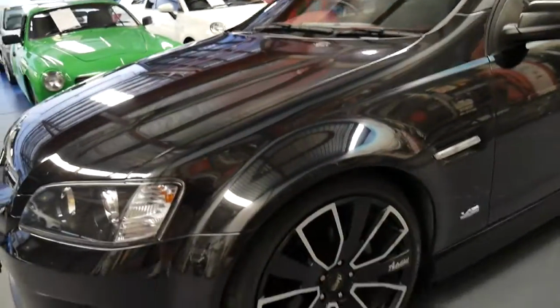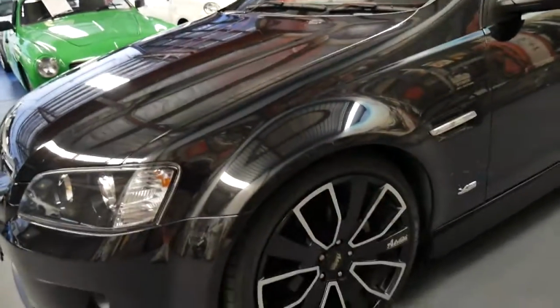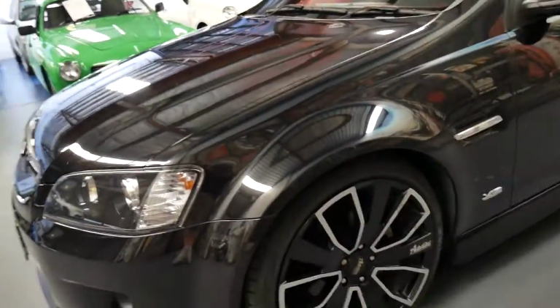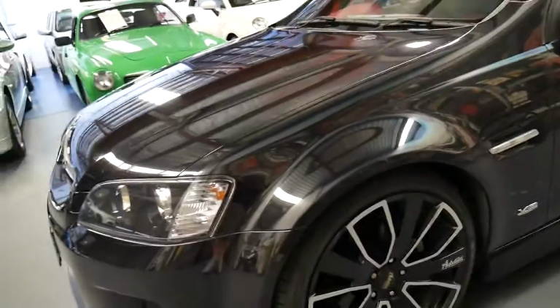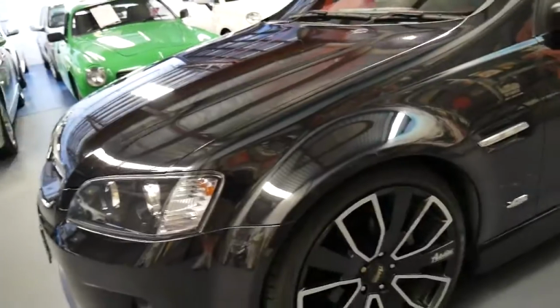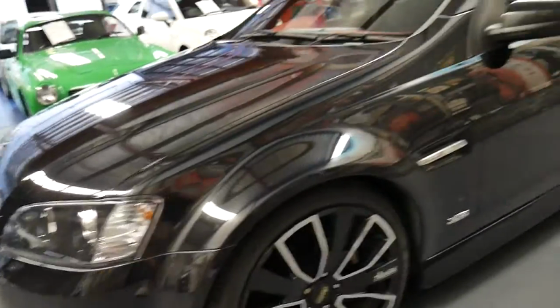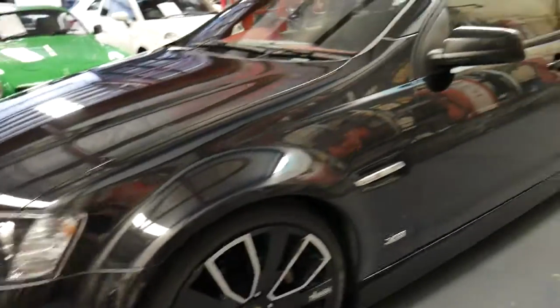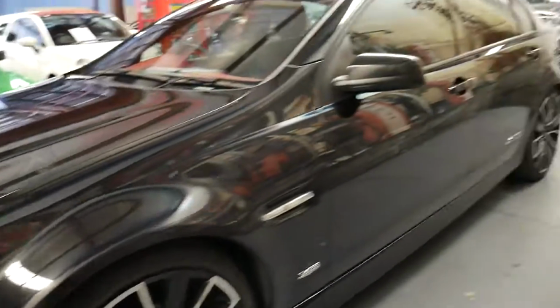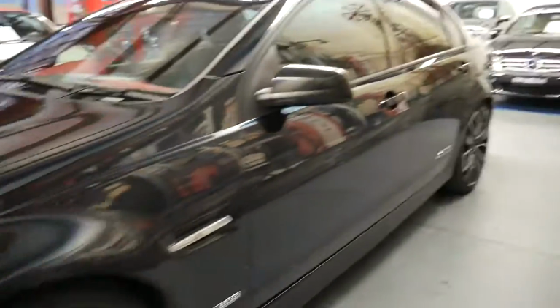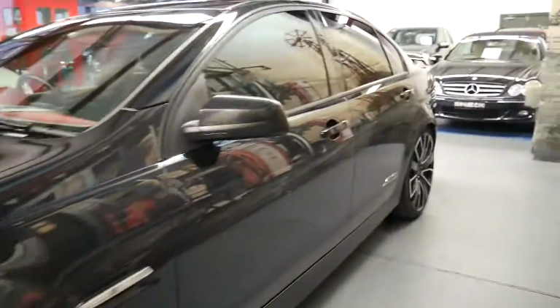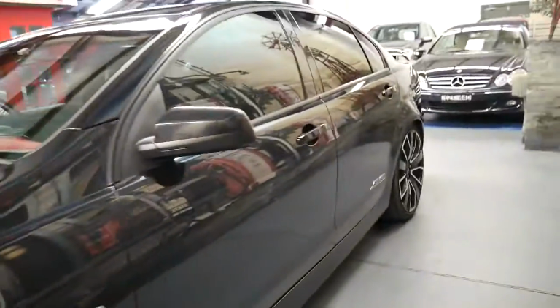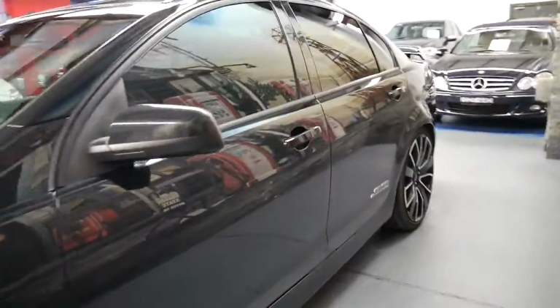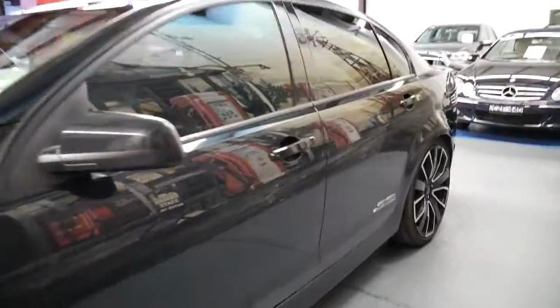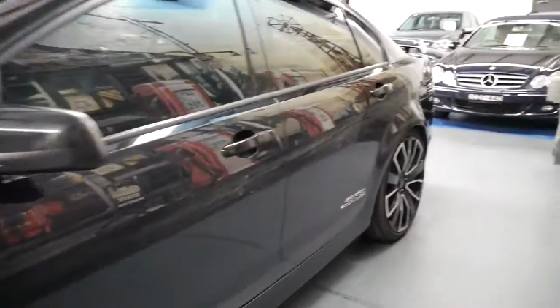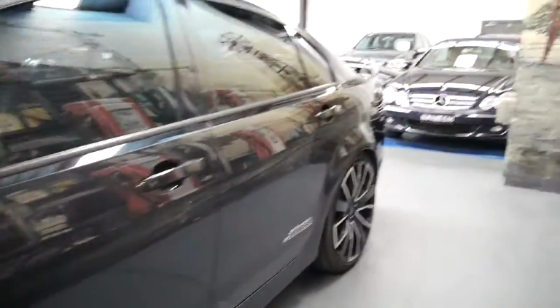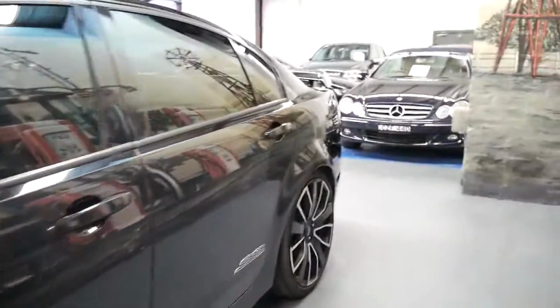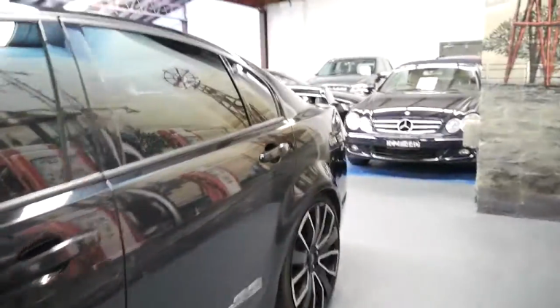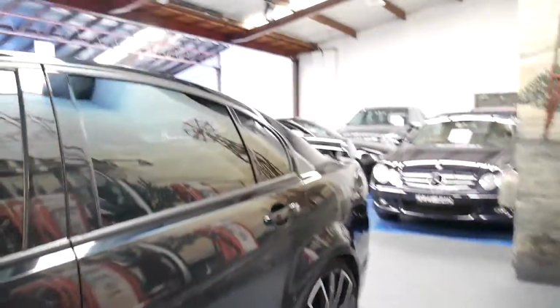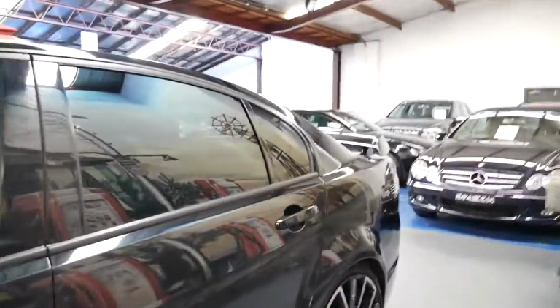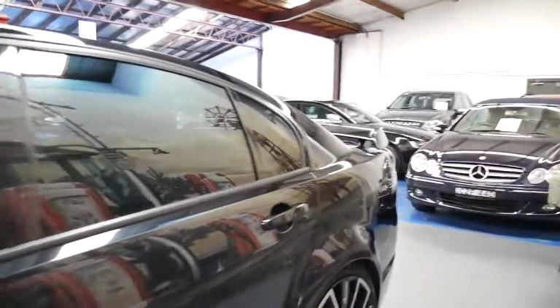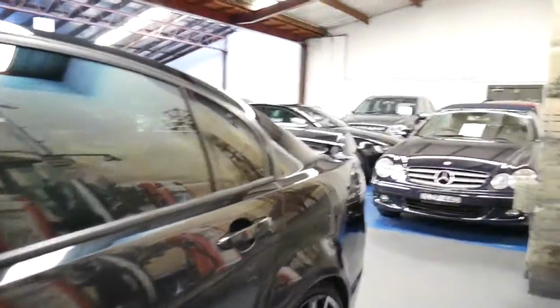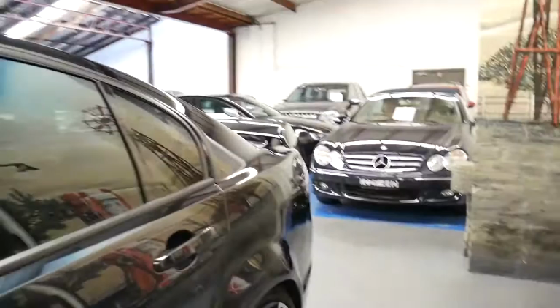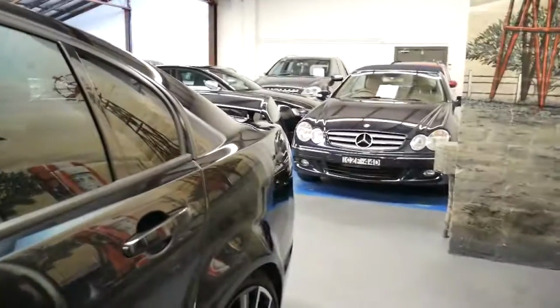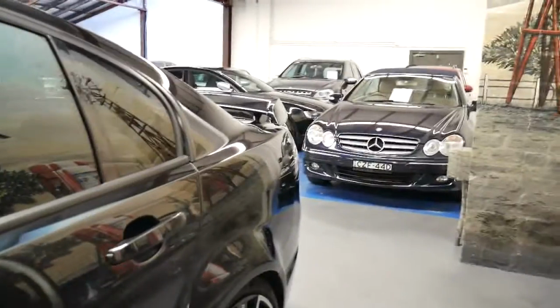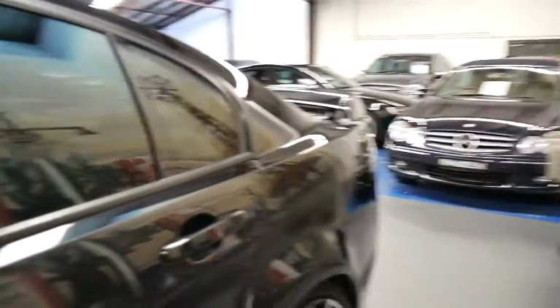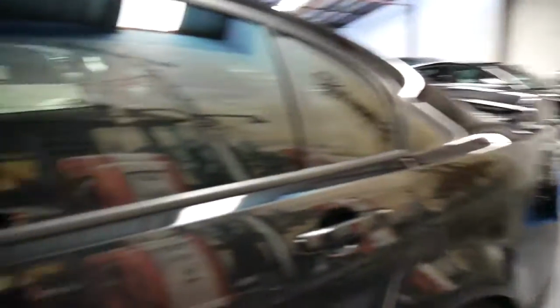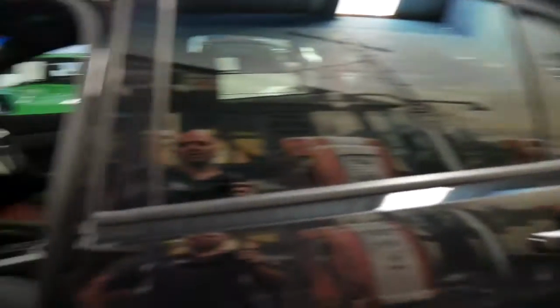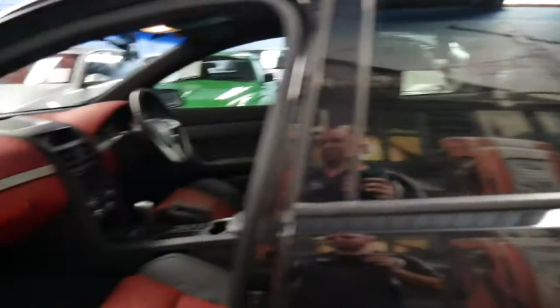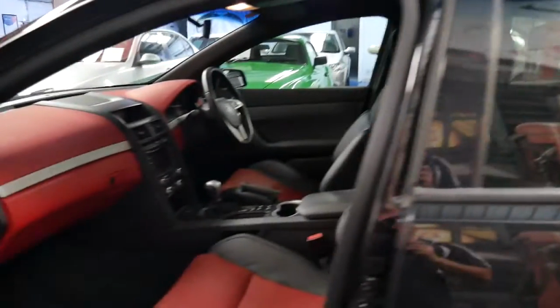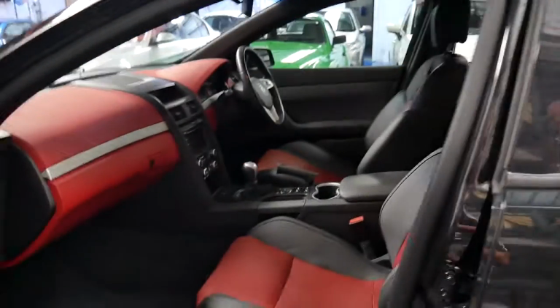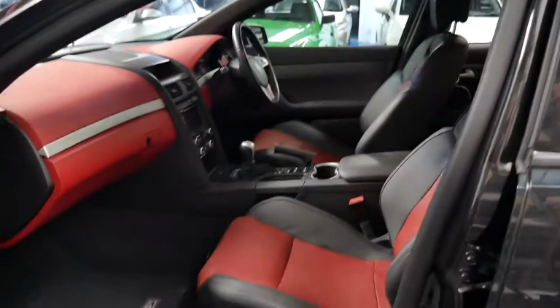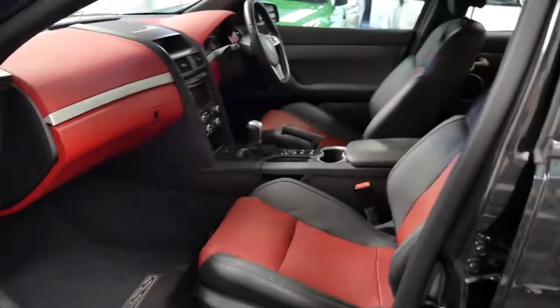It's a six-litre V8, six-speed manual with two-tone leather interior, stacks of registration and only 66,000 kilometres.